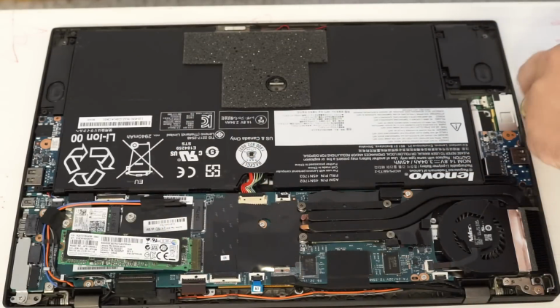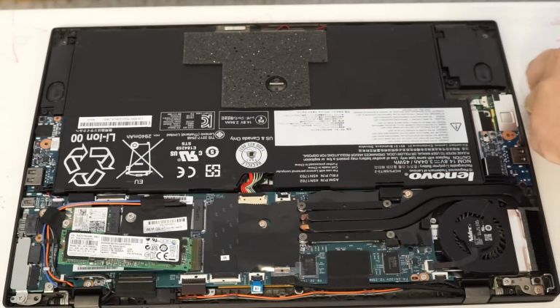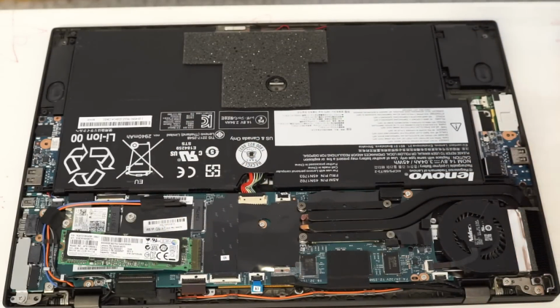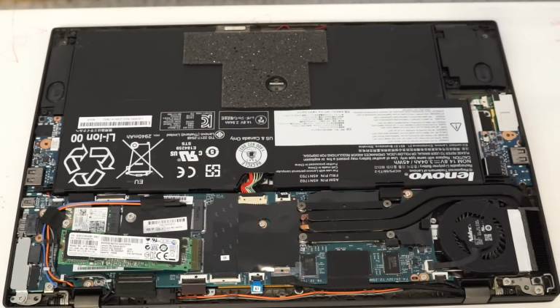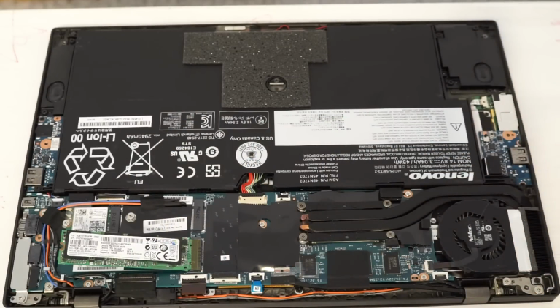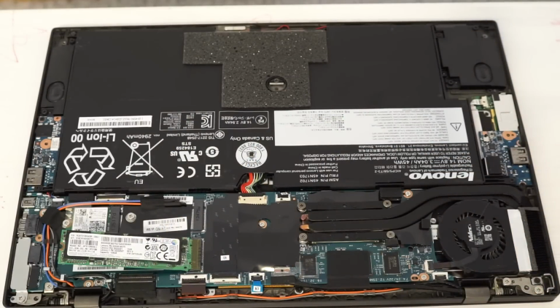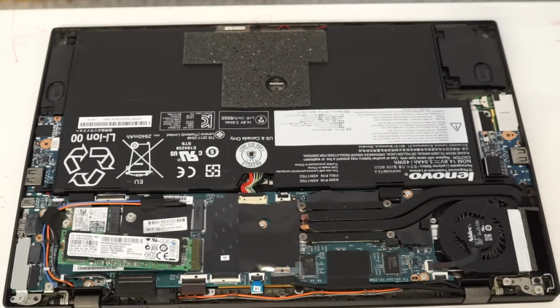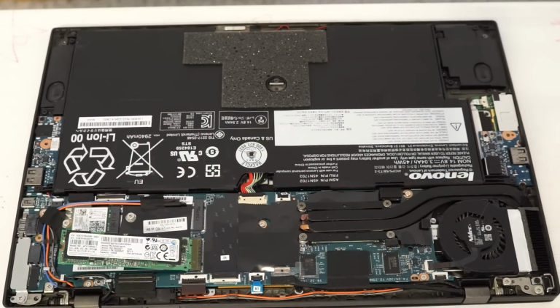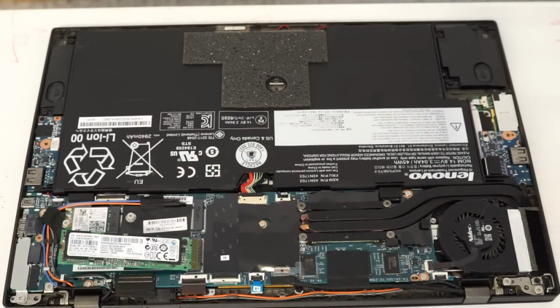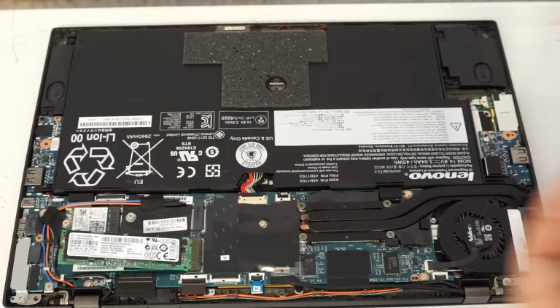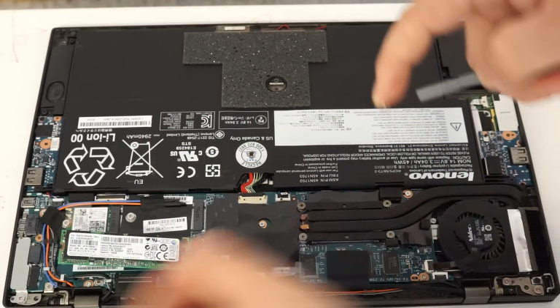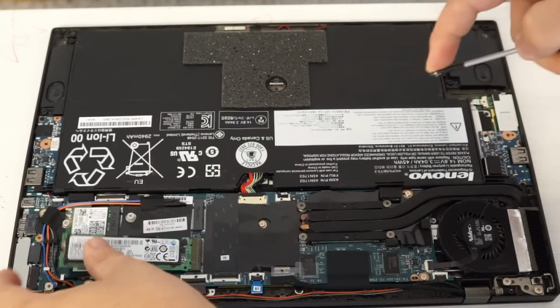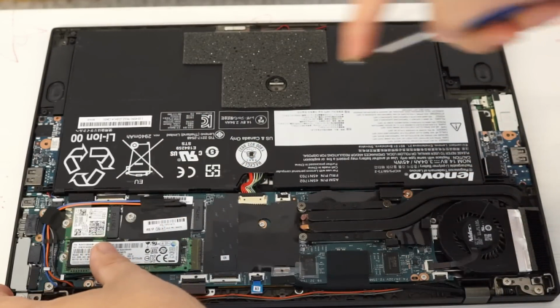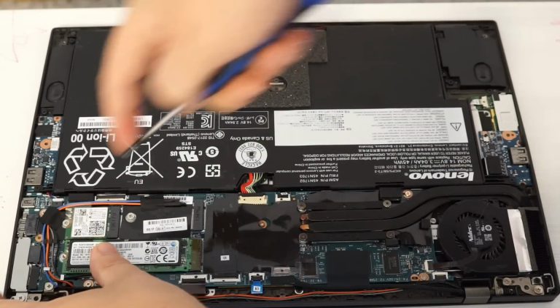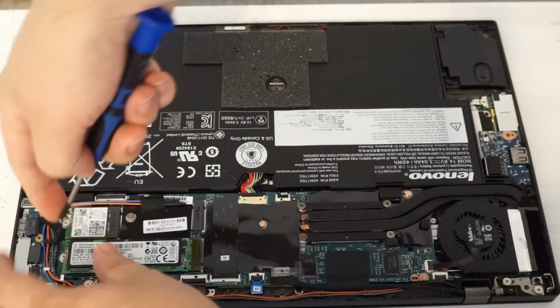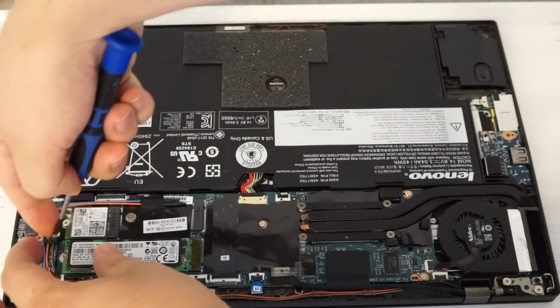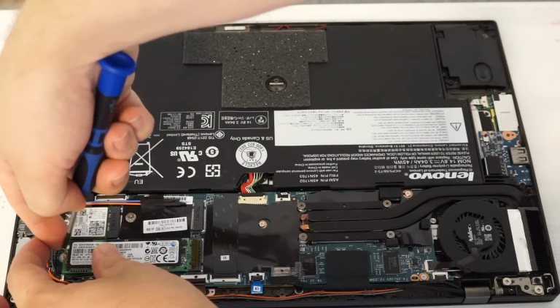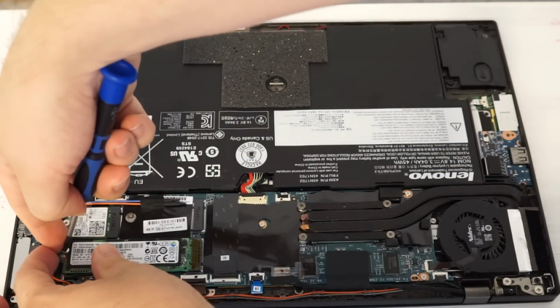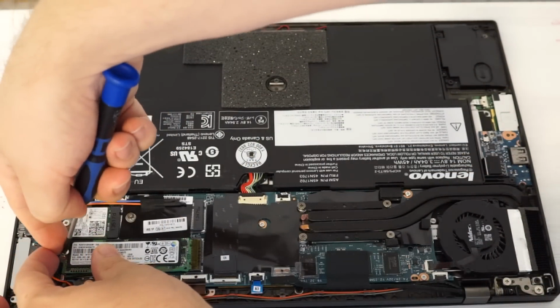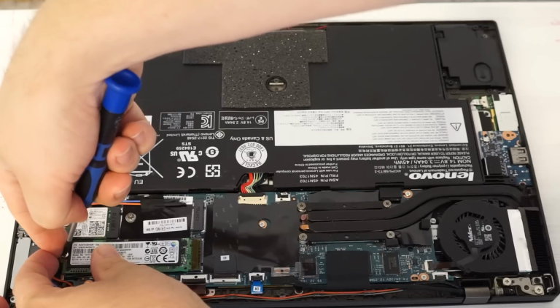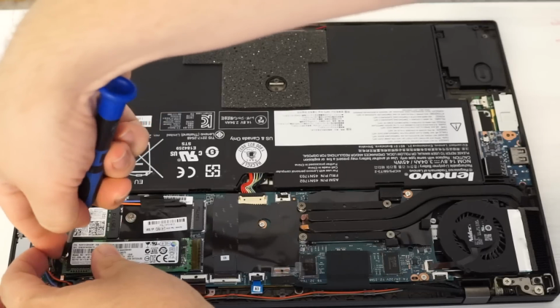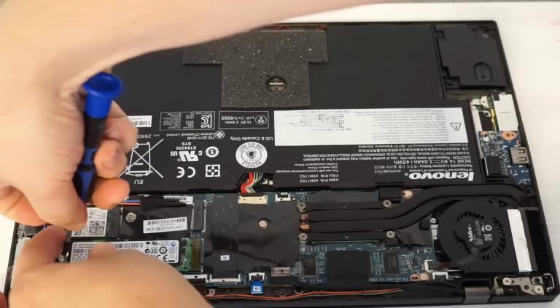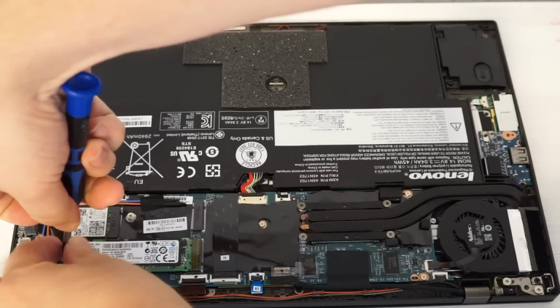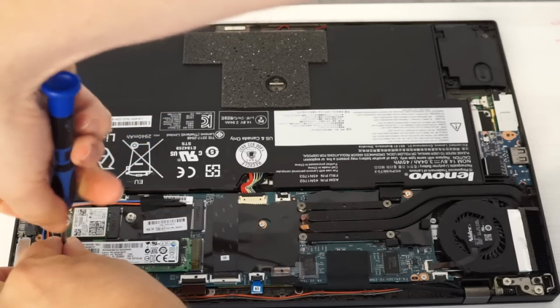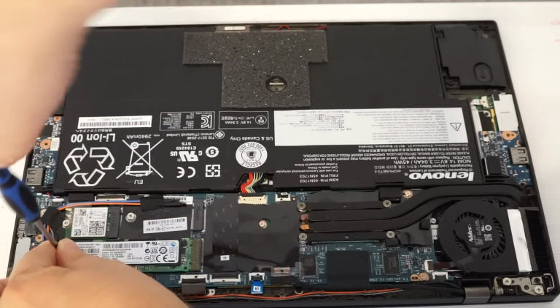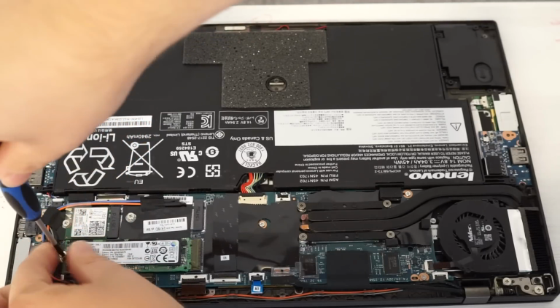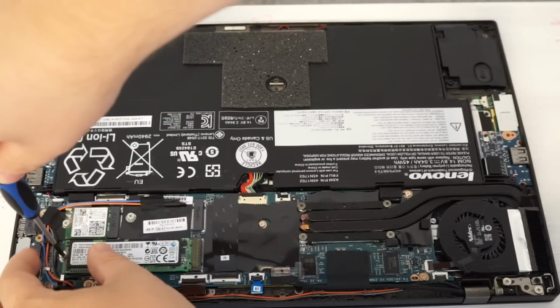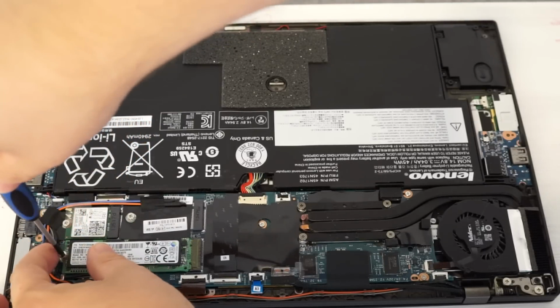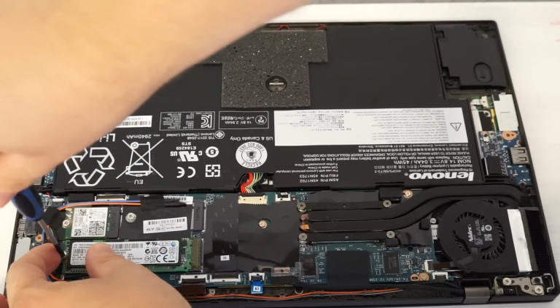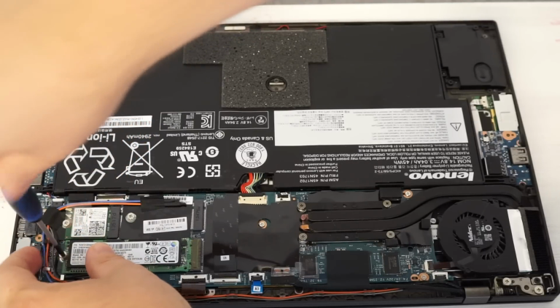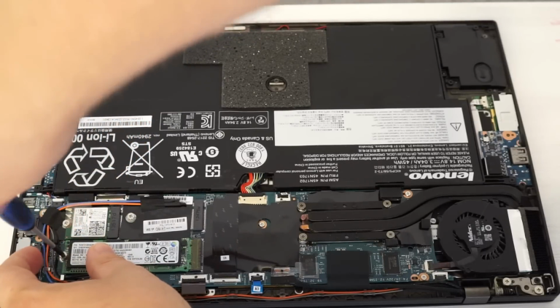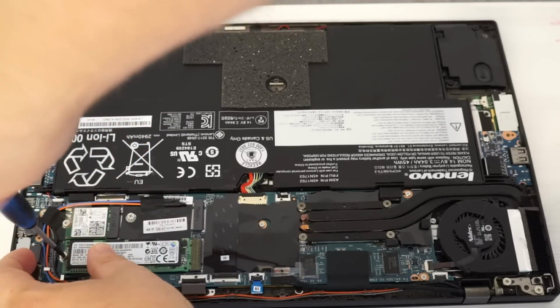As far as upgrading the RAM on these, I believe the RAM is soldered right to the motherboard. So if you want more RAM, you have to buy one that has more built in.